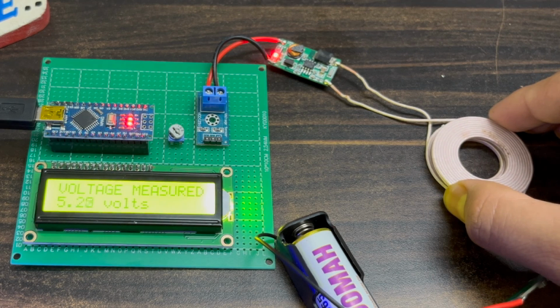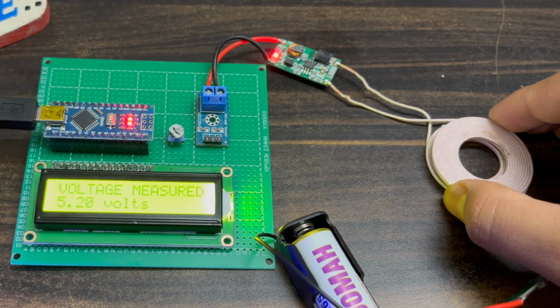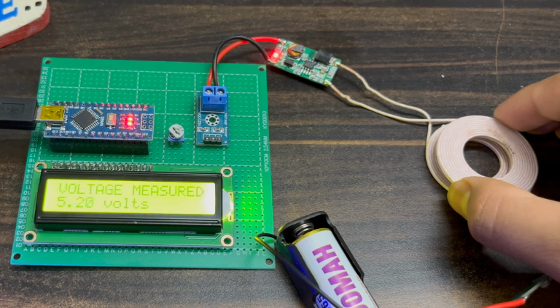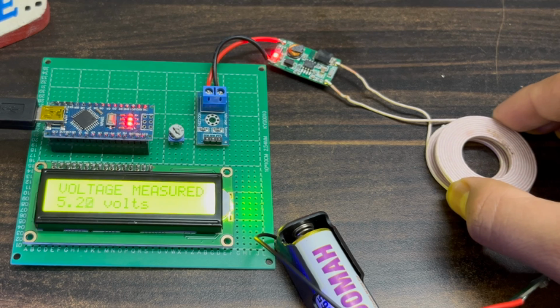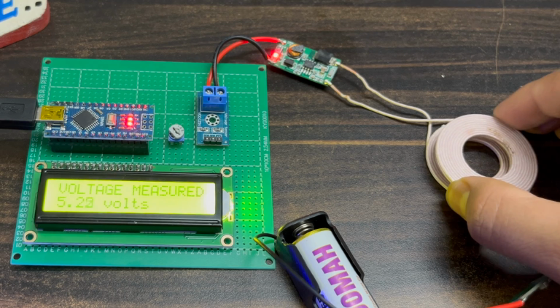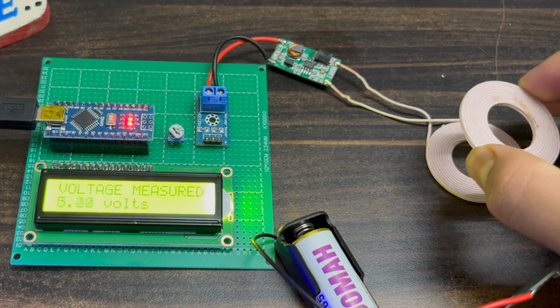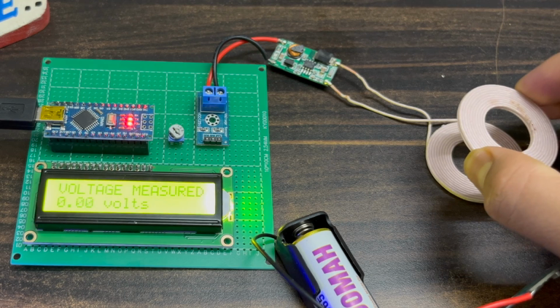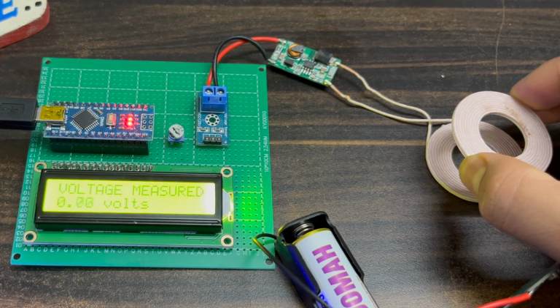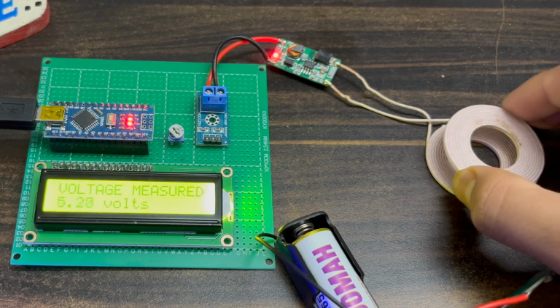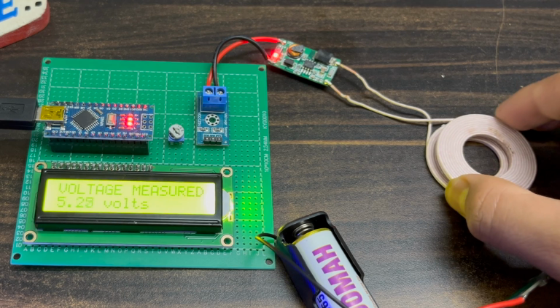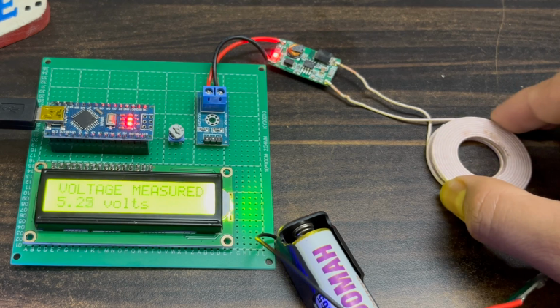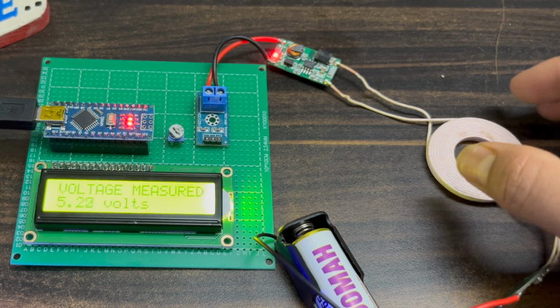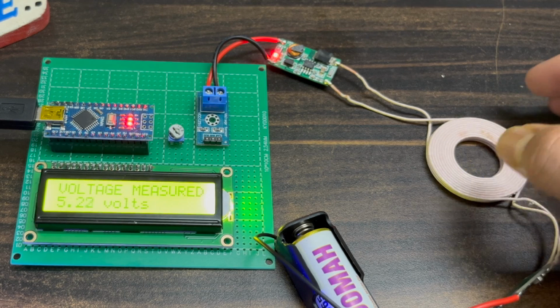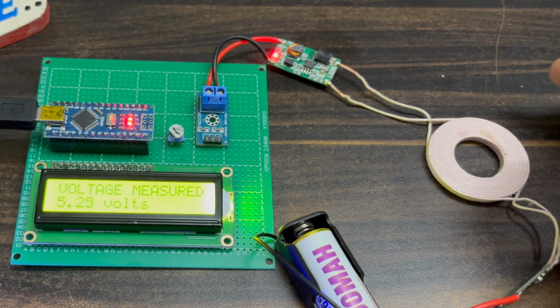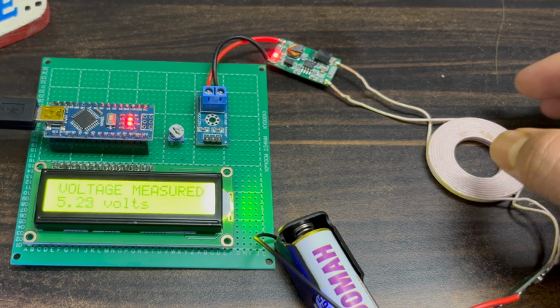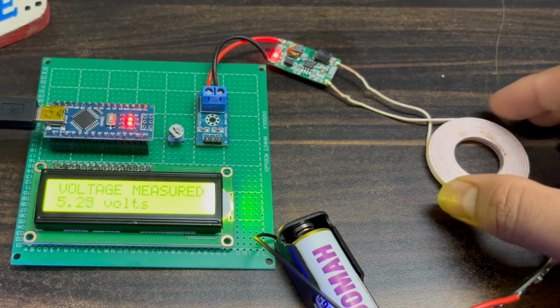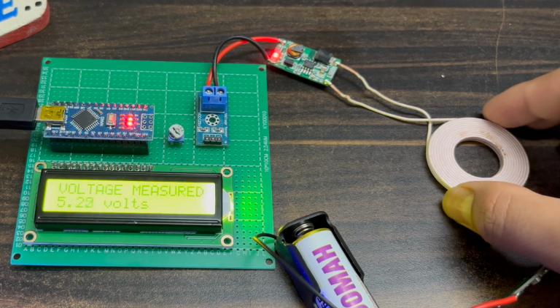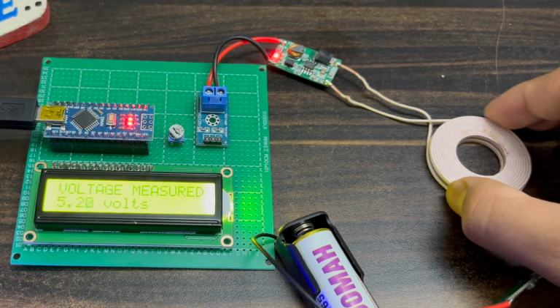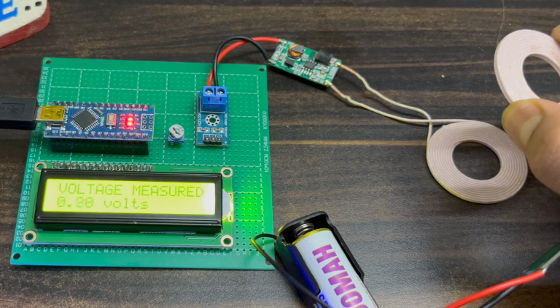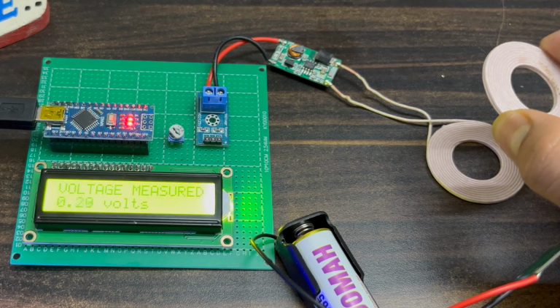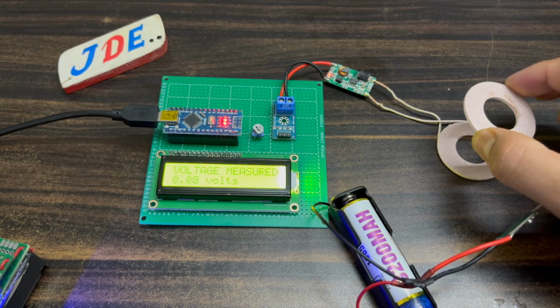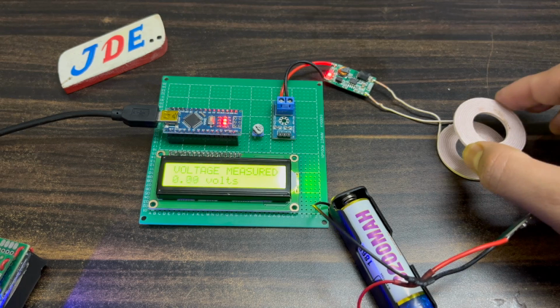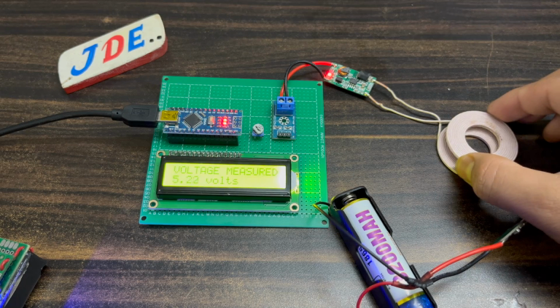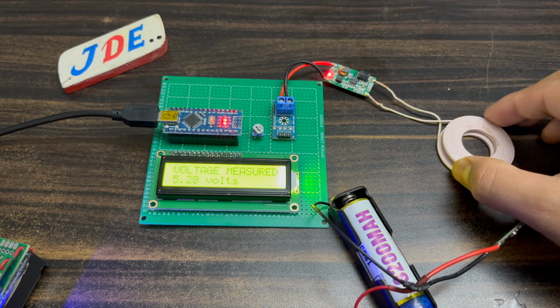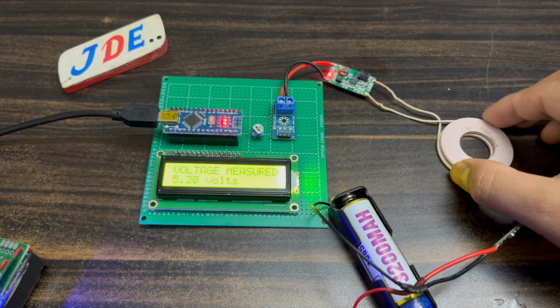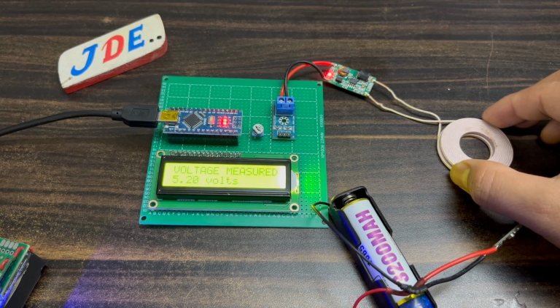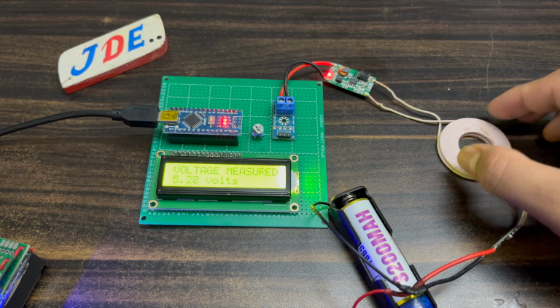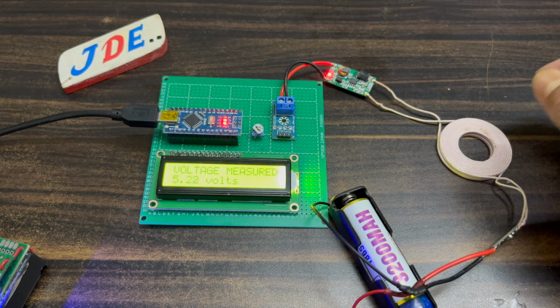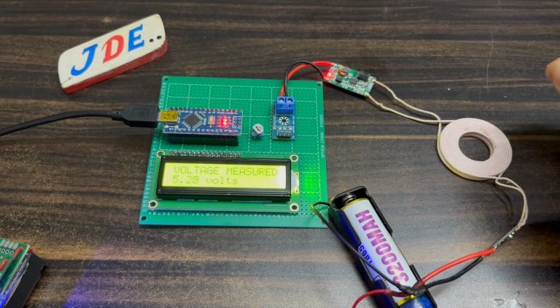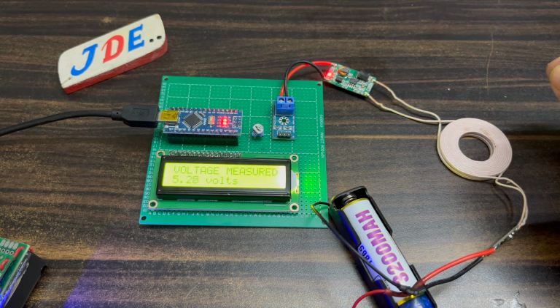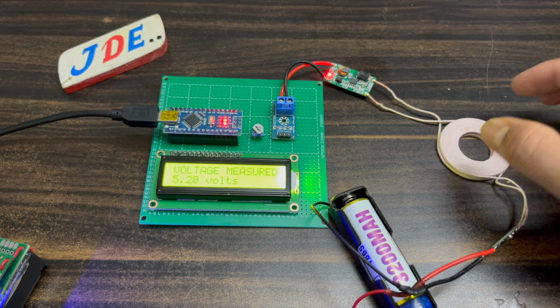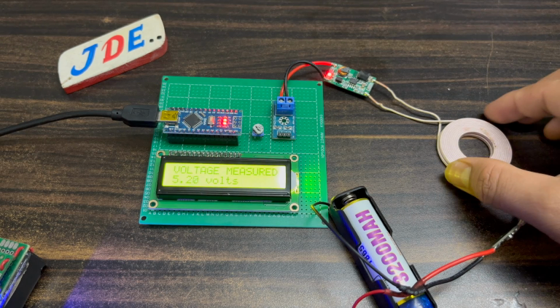You can use this model in various projects like an electrical vehicle charging system, mobile charging system, and wireless voltage transmitter. I hope you like this video.